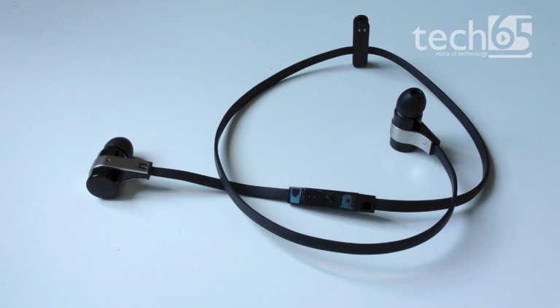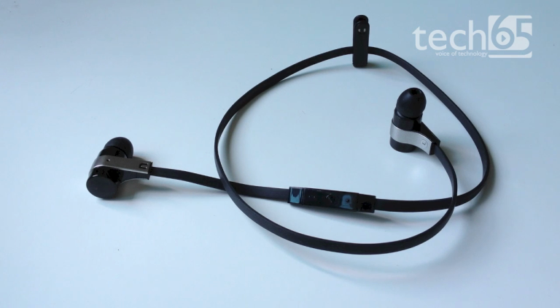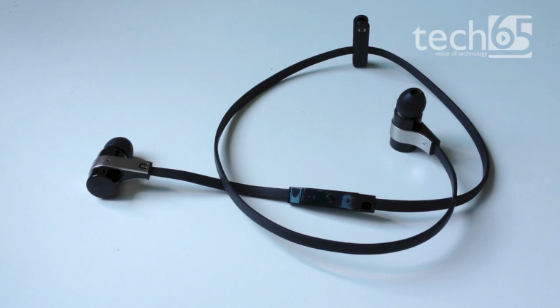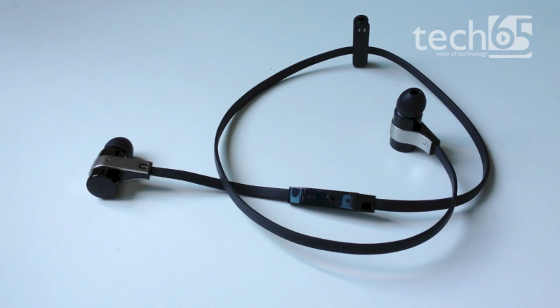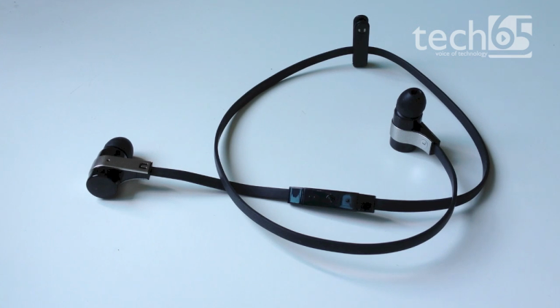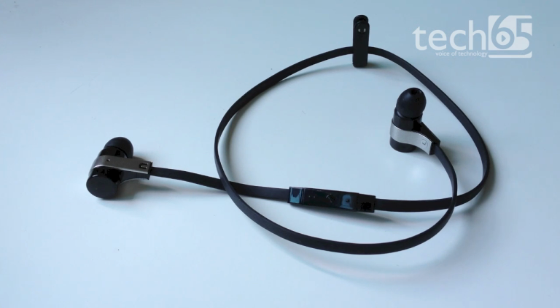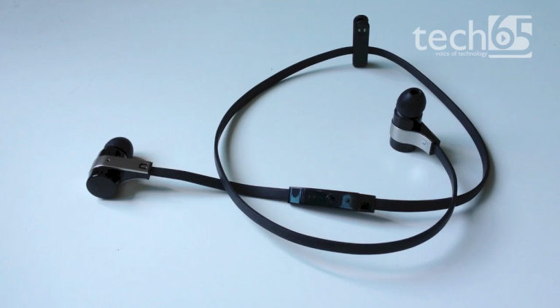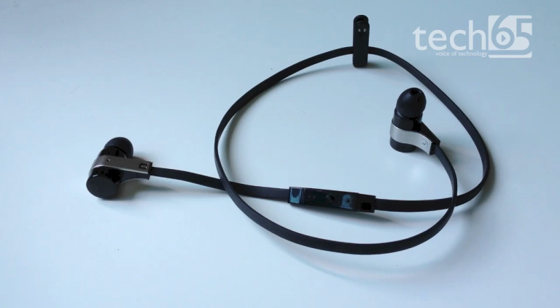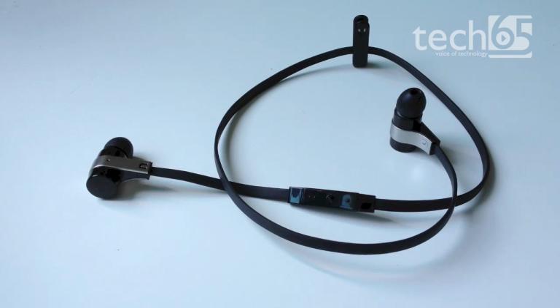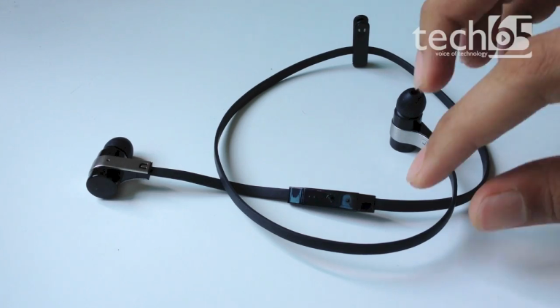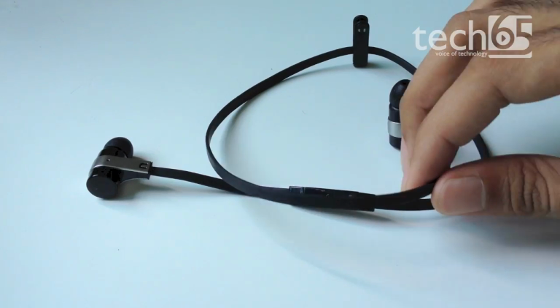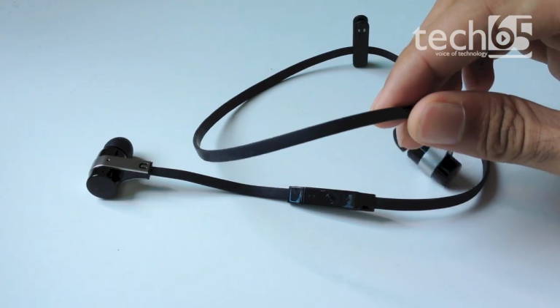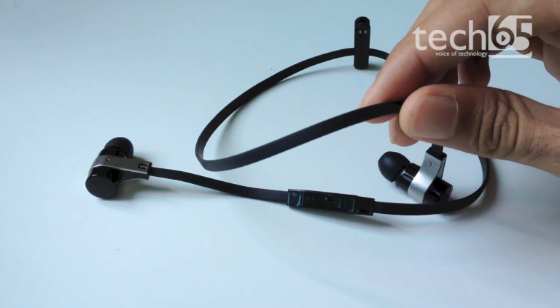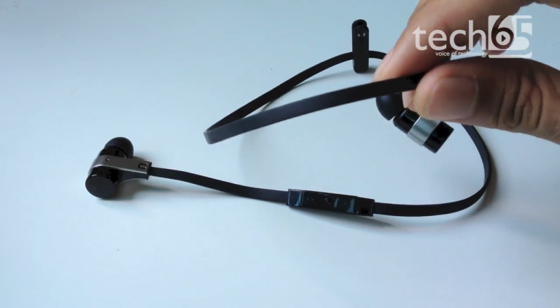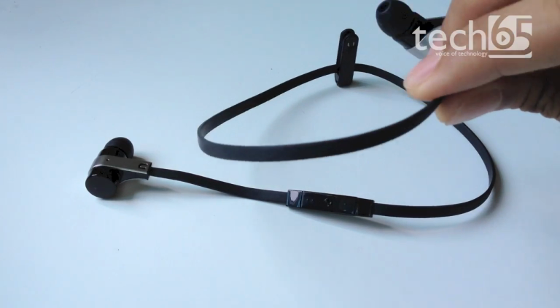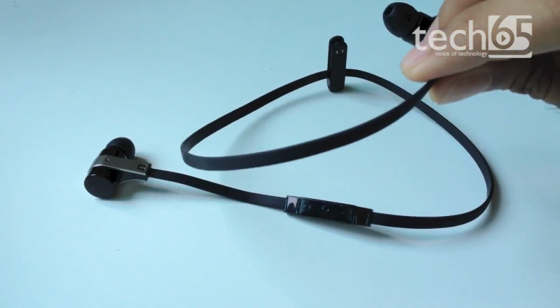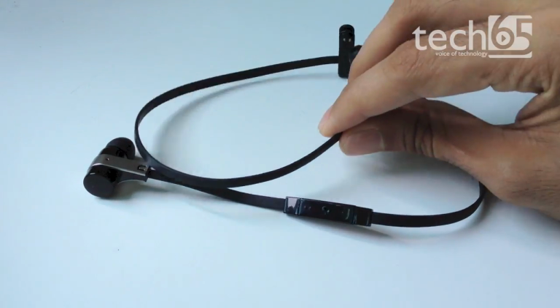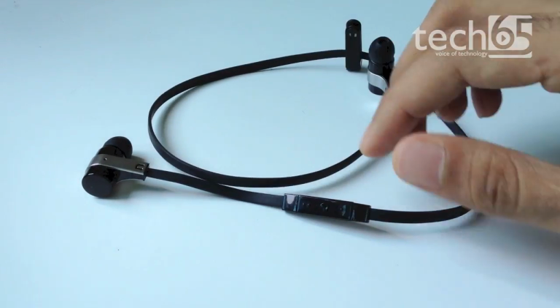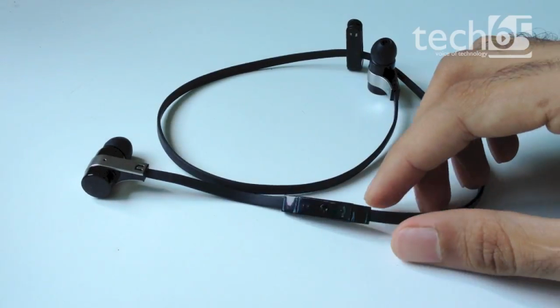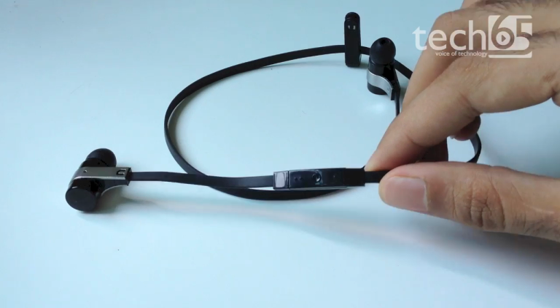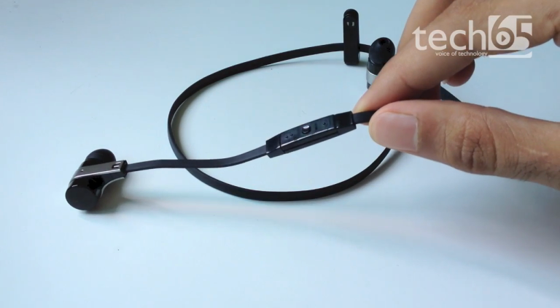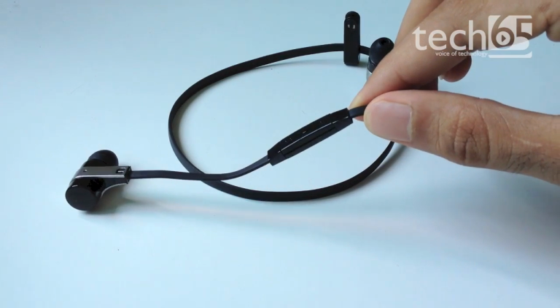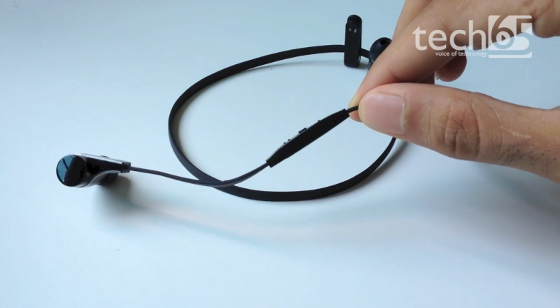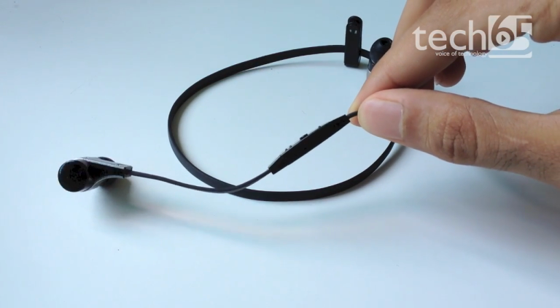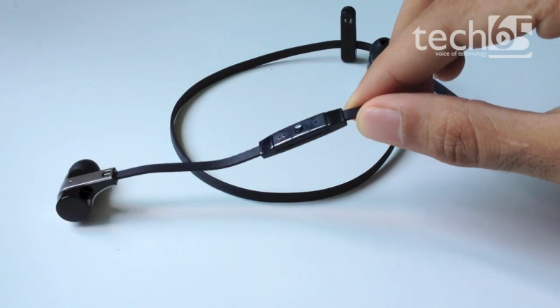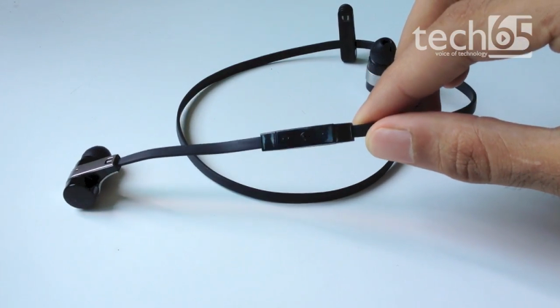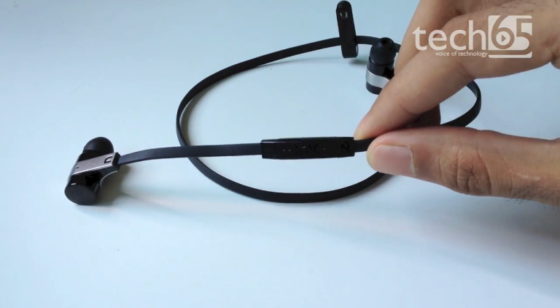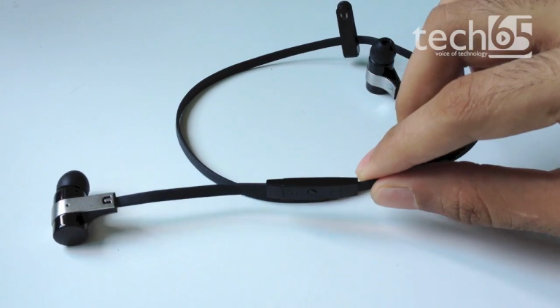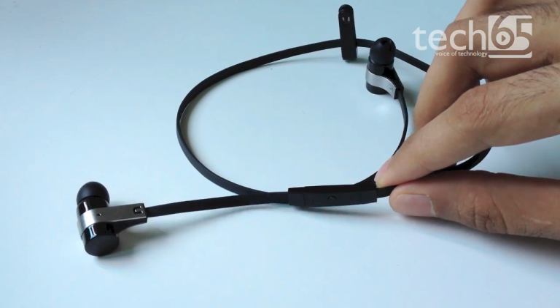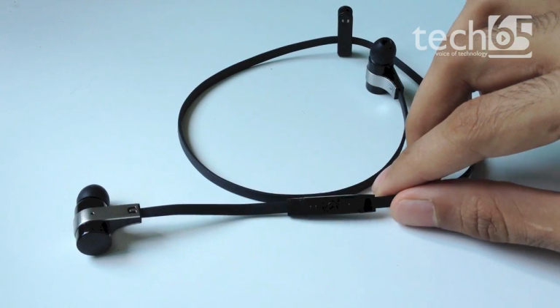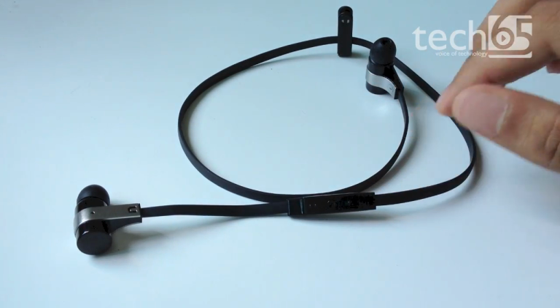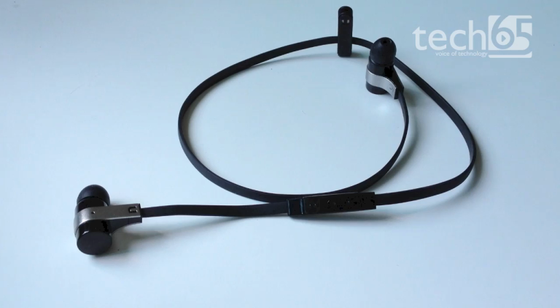Designed in Germany, the Rockaway comes in stylistic black and red. They have a nice flat cable connecting the two earpieces with the control buttons built into the cable. The whole thing is really lightweight and easy to carry around — really great for going jogging as they don't really get entangled at all.